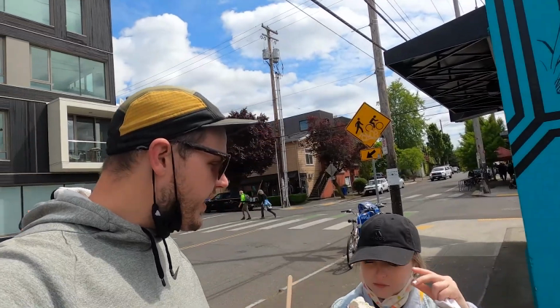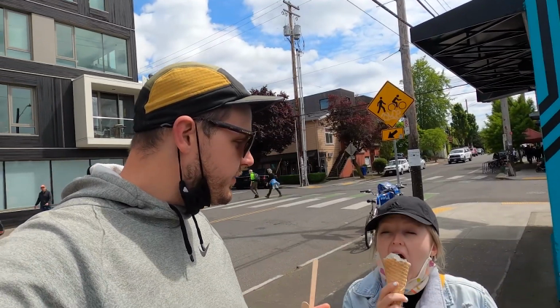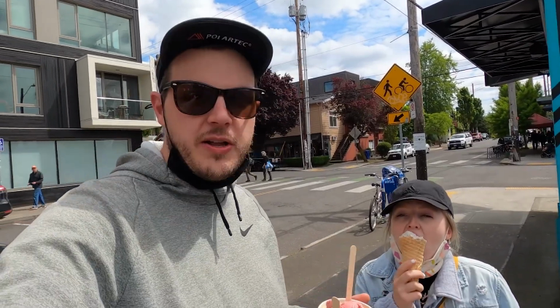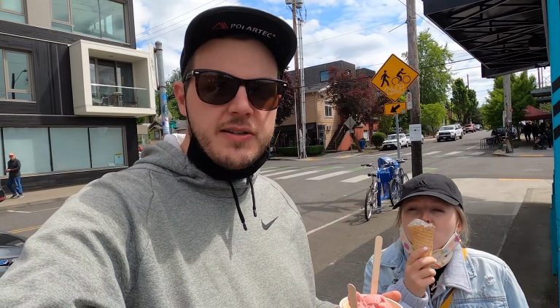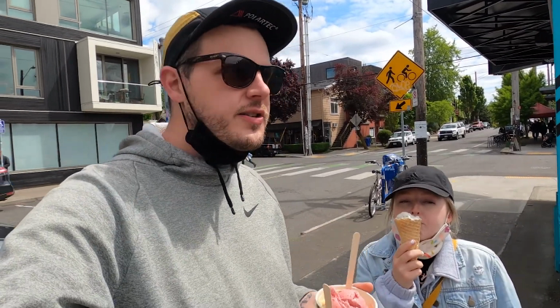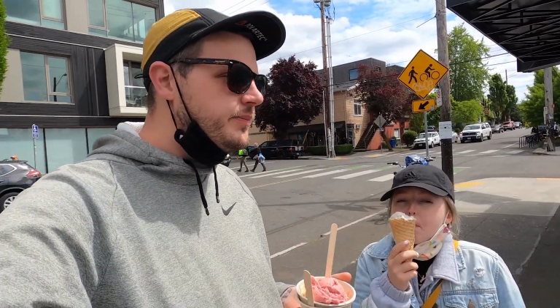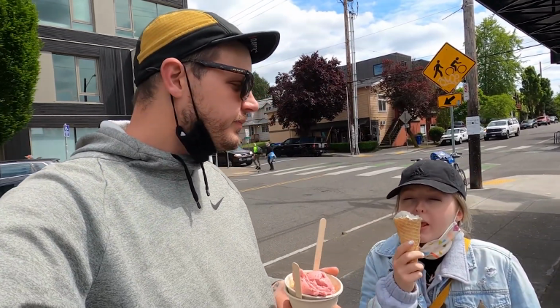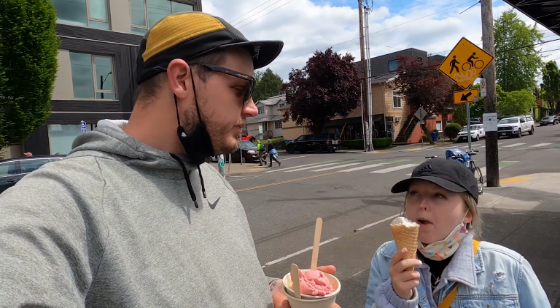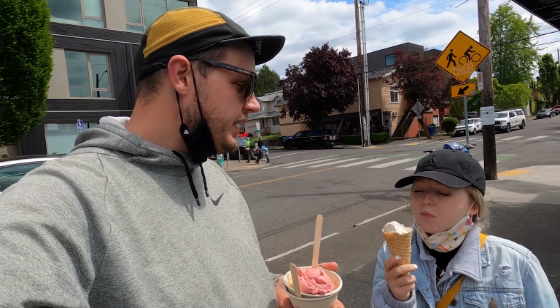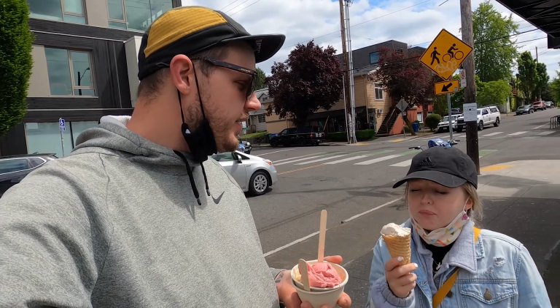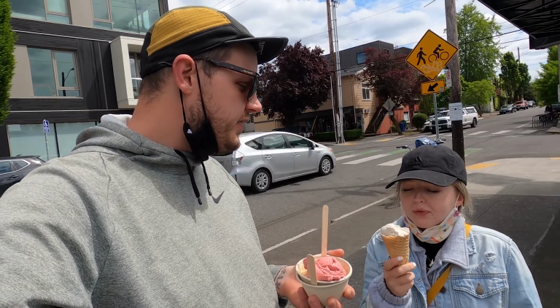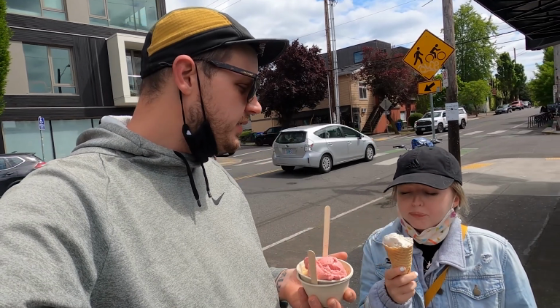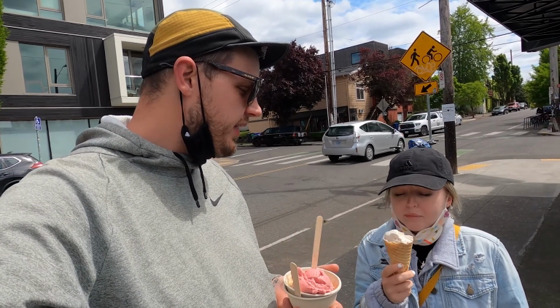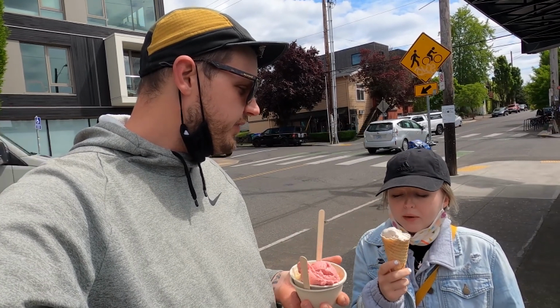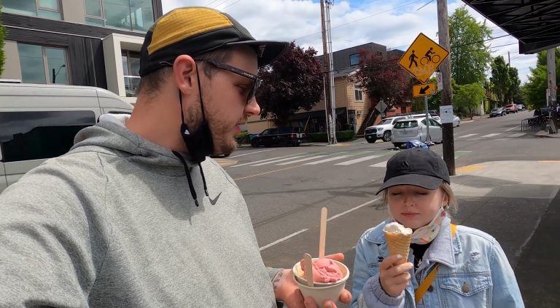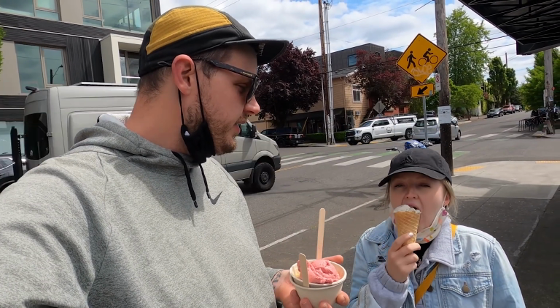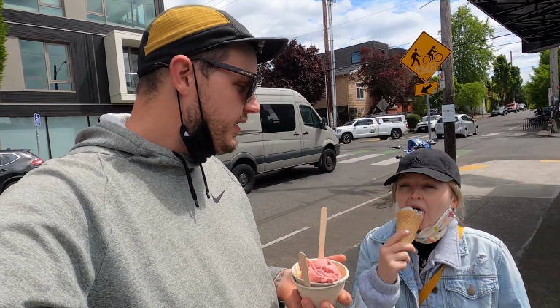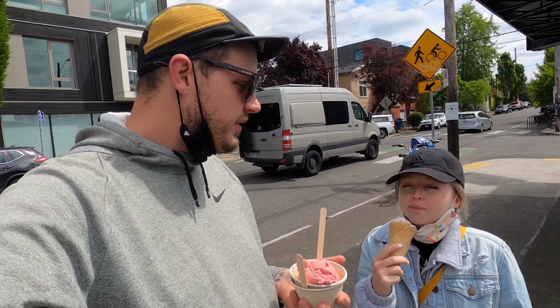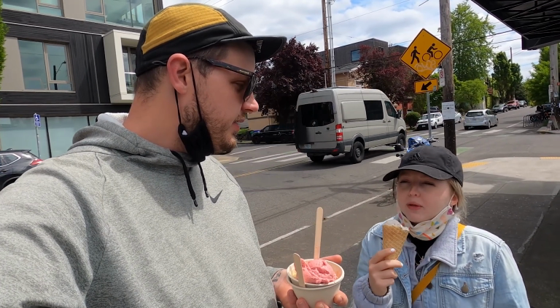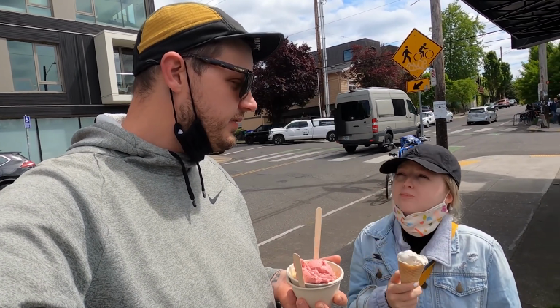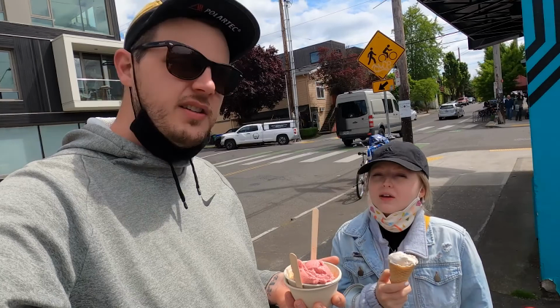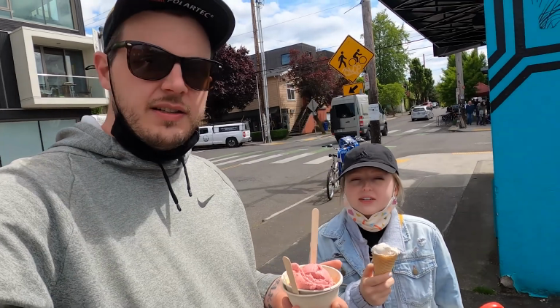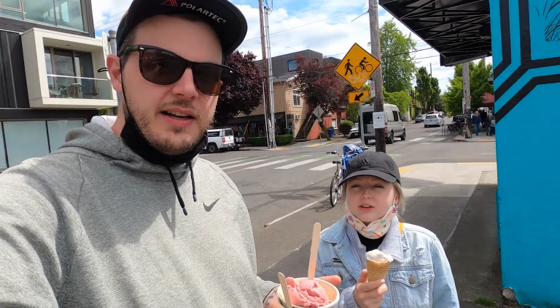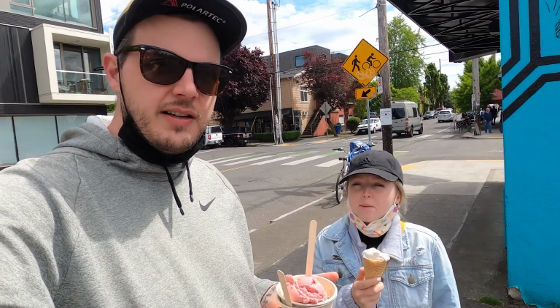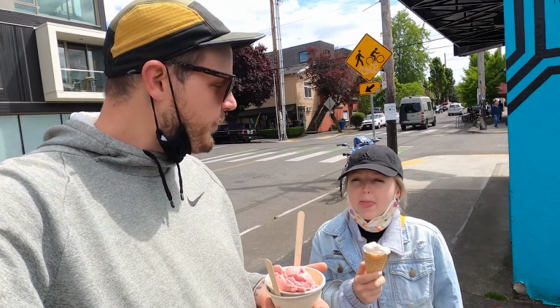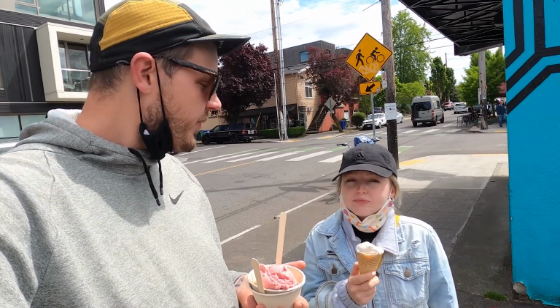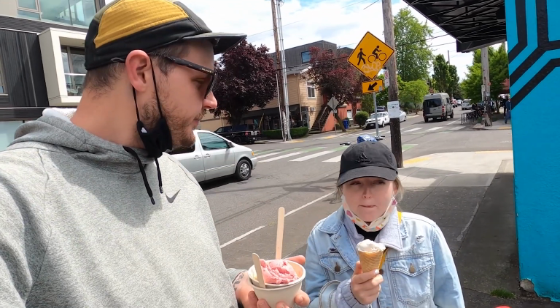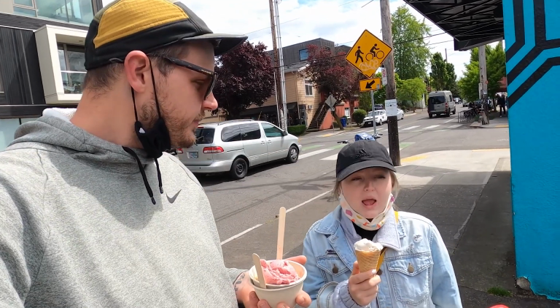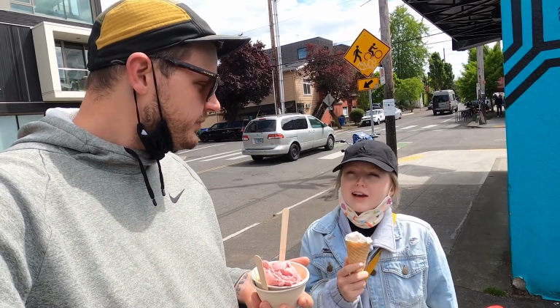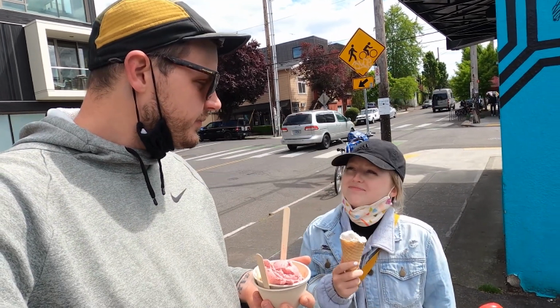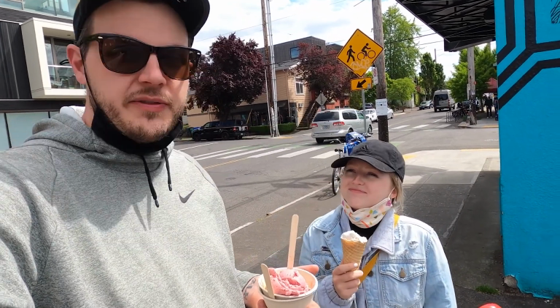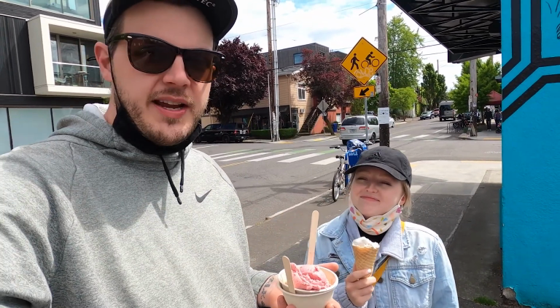Back to check on the dogs. Let the dogs out. I think that's it for the day. It was a full day.